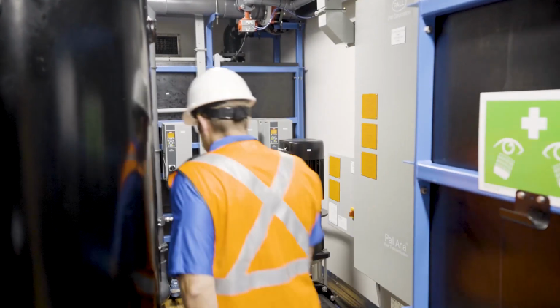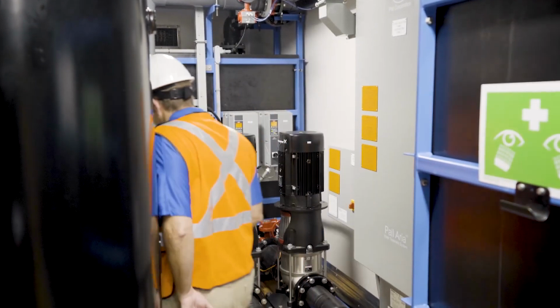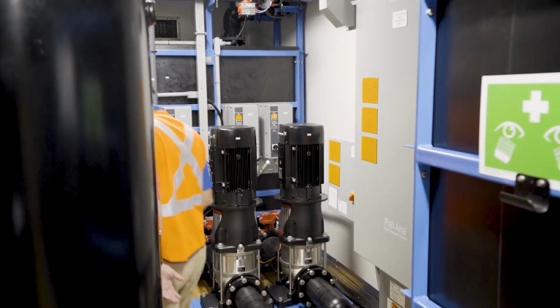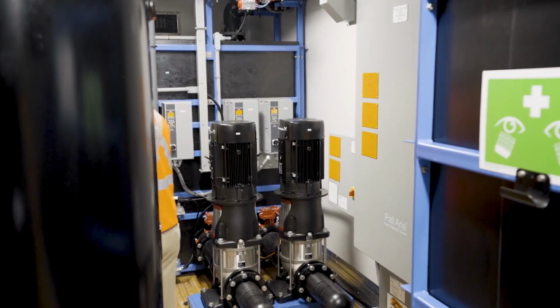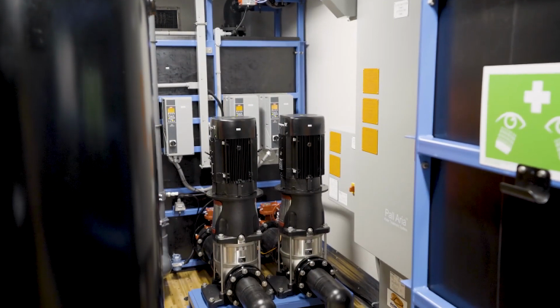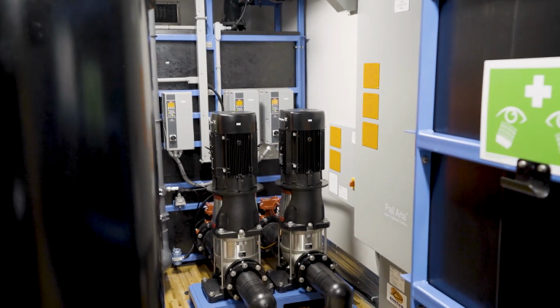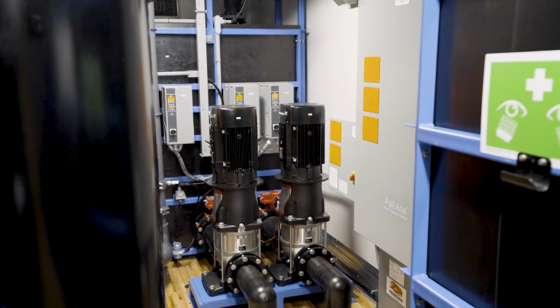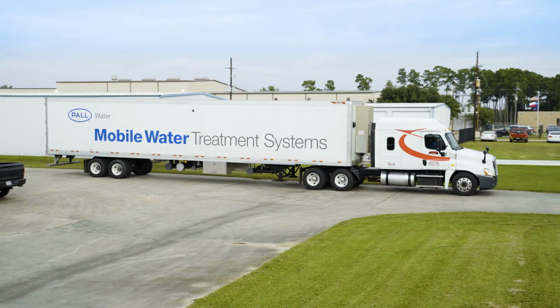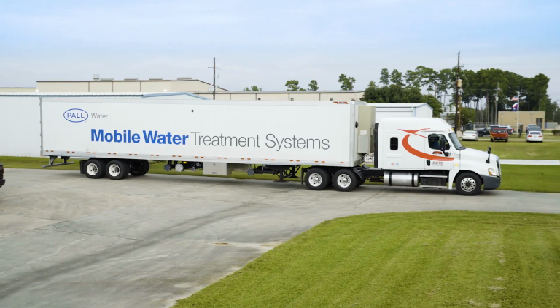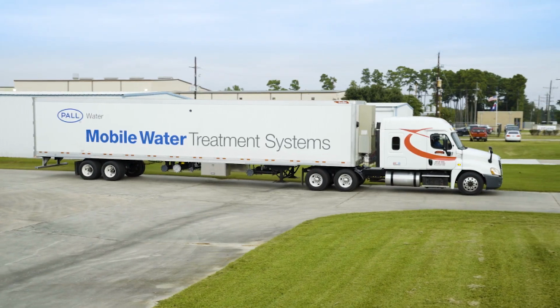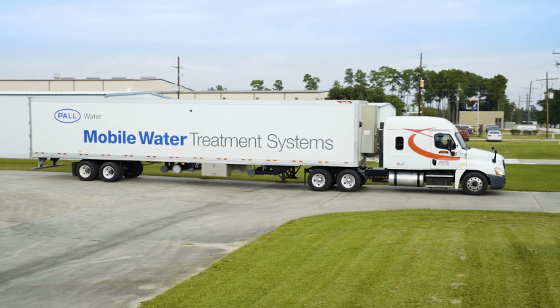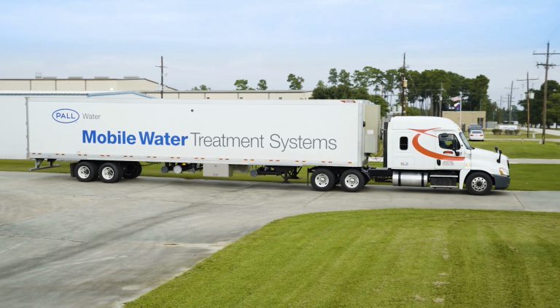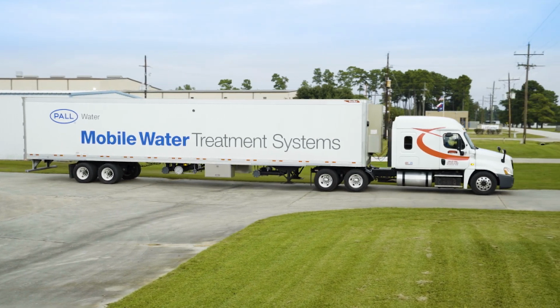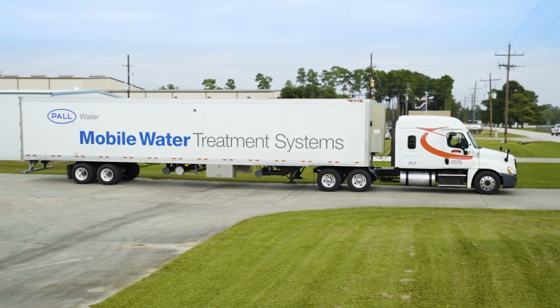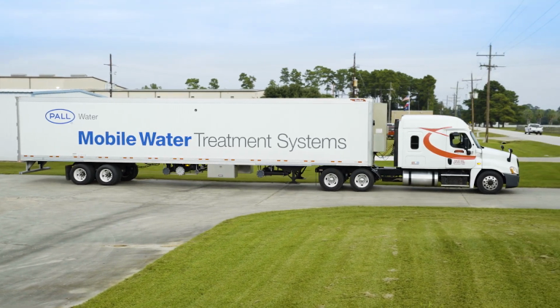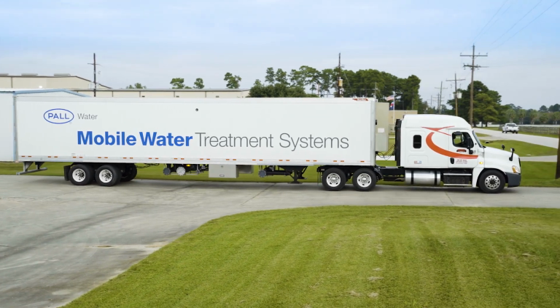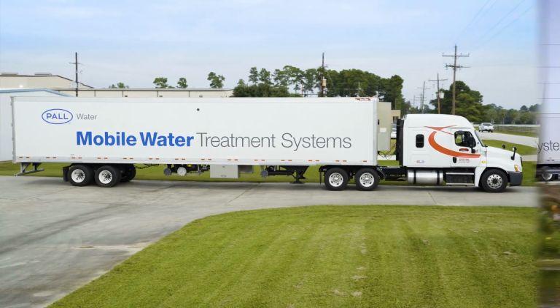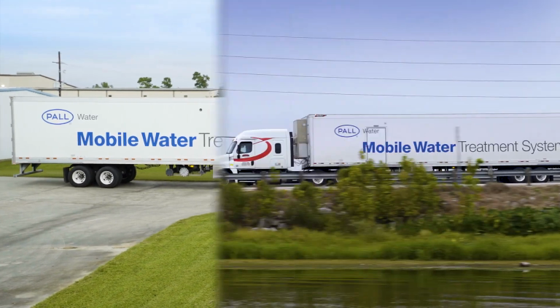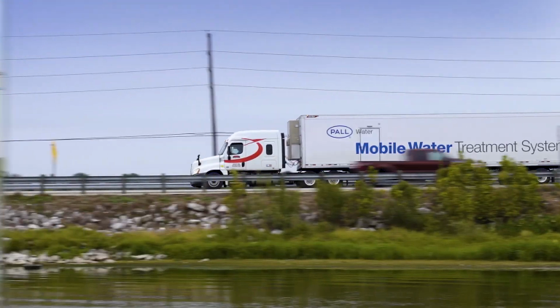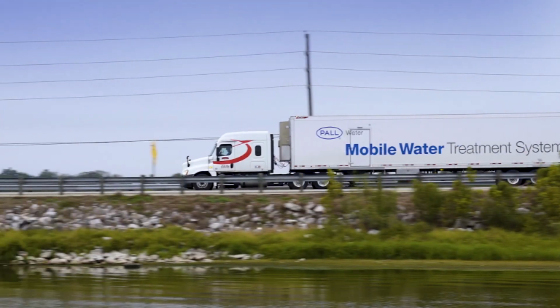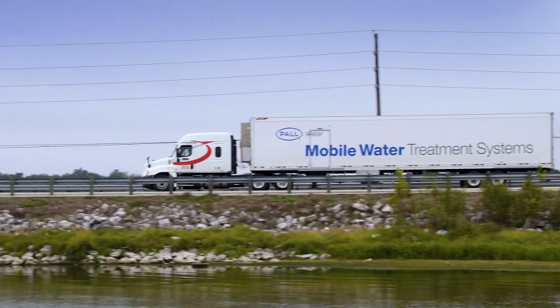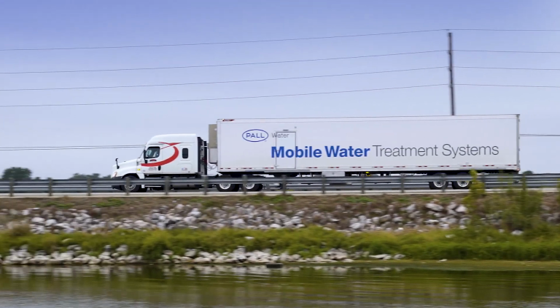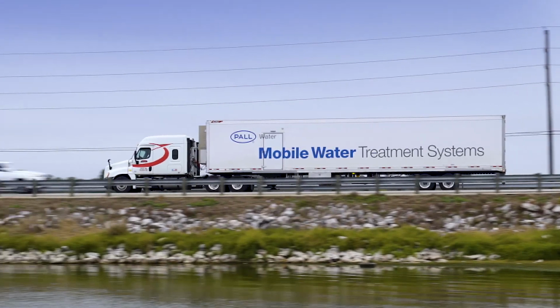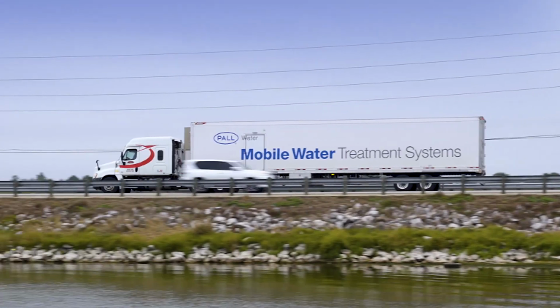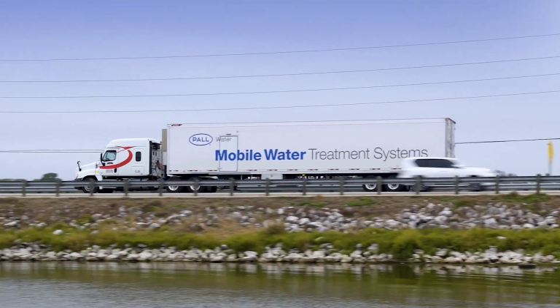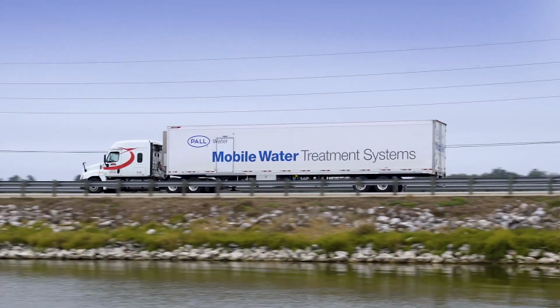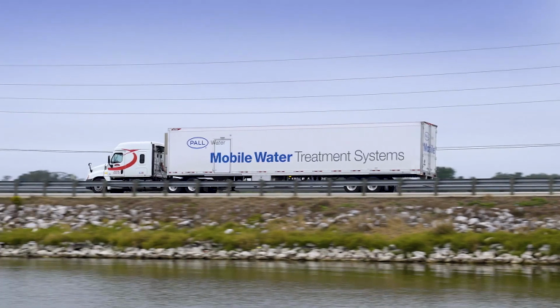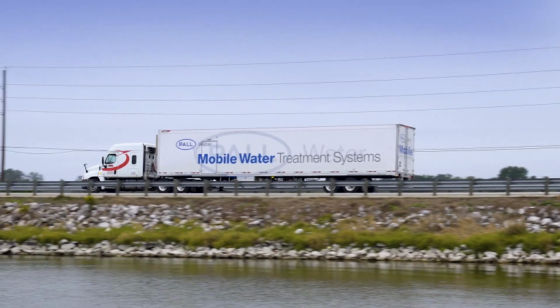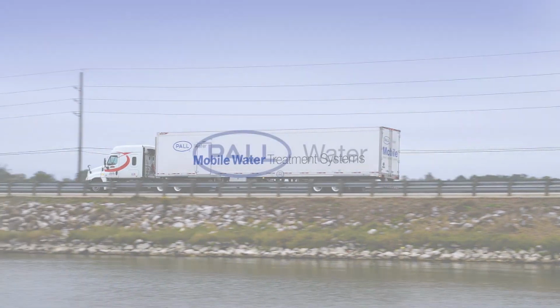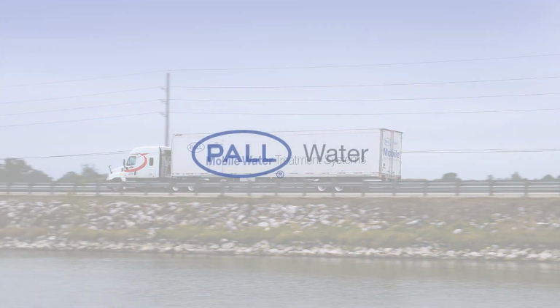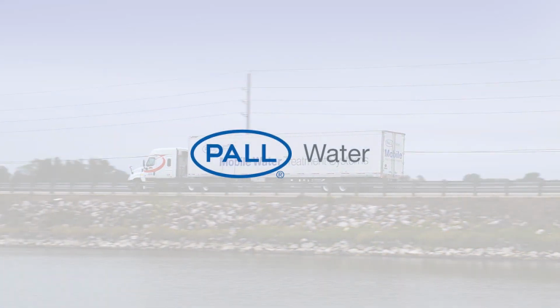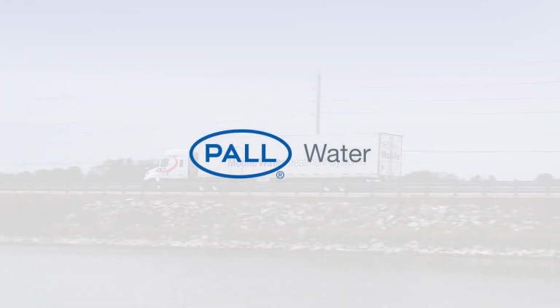The AriaFast T96 is reliable, easy to move and can be configured into virtually any step in the production process to treat your most challenging waters.